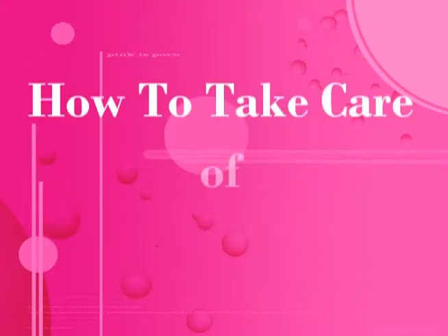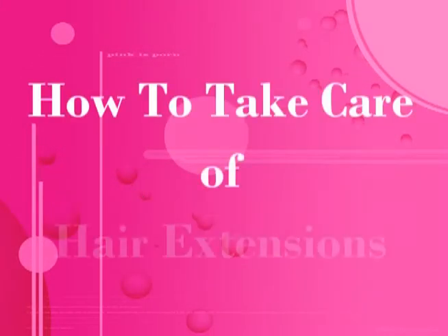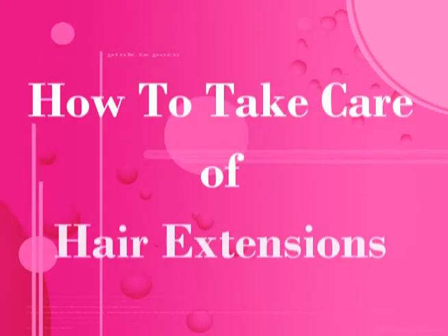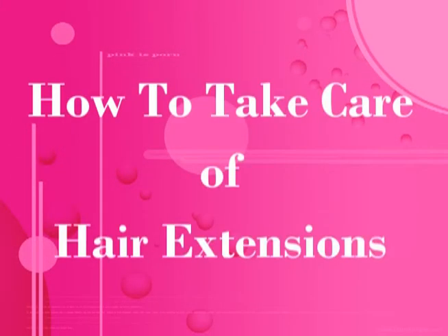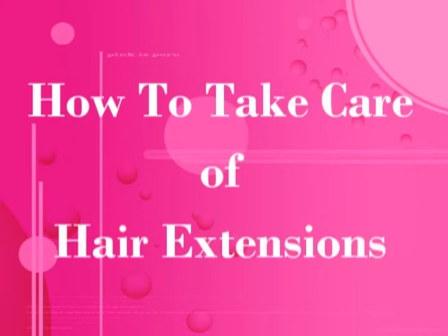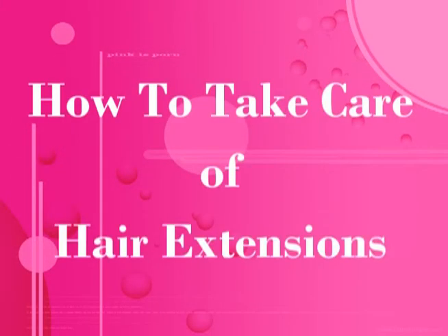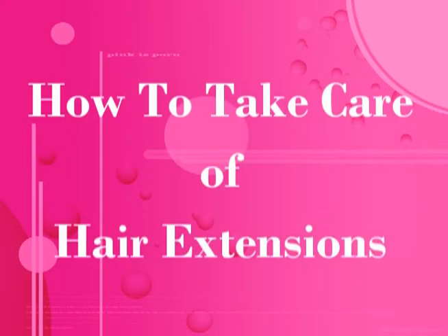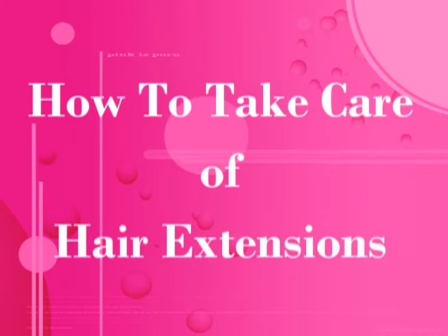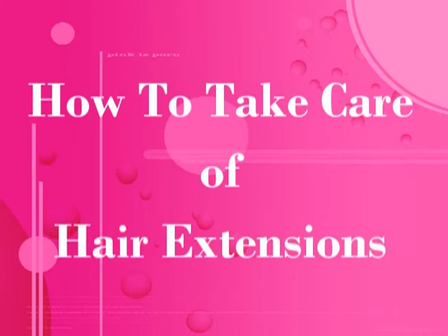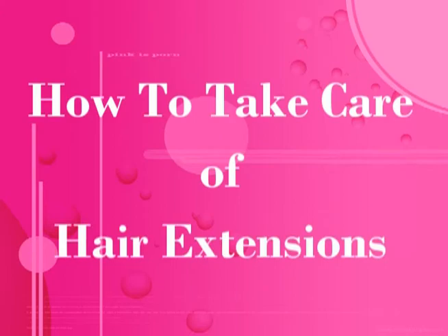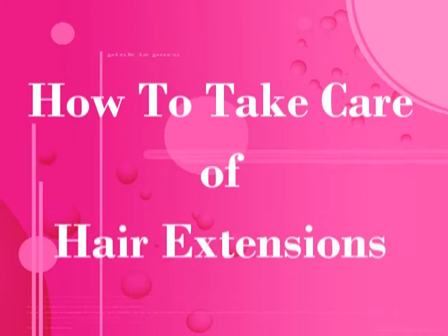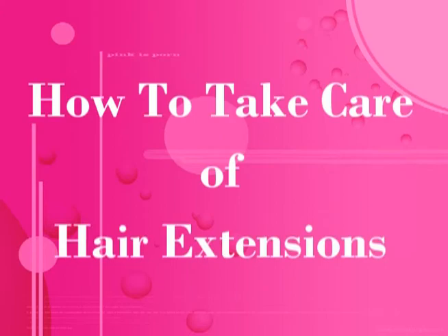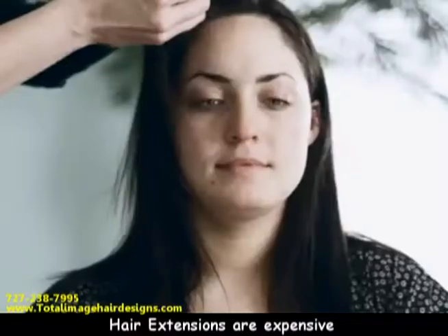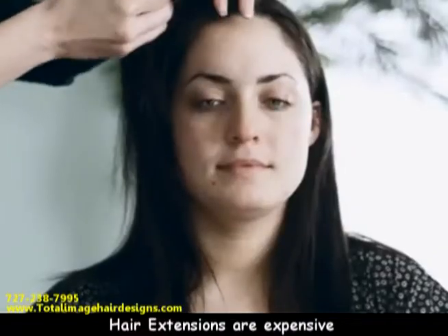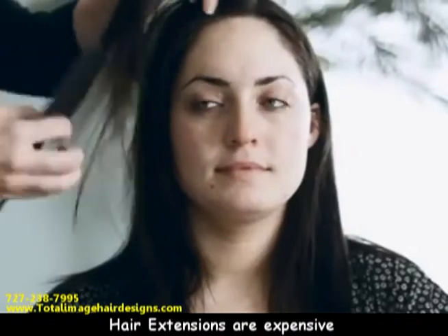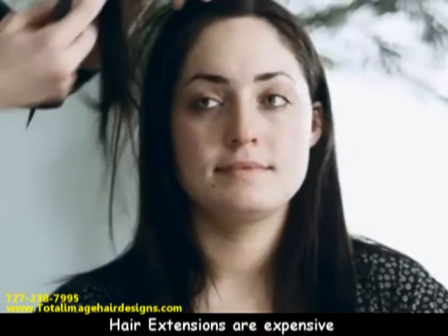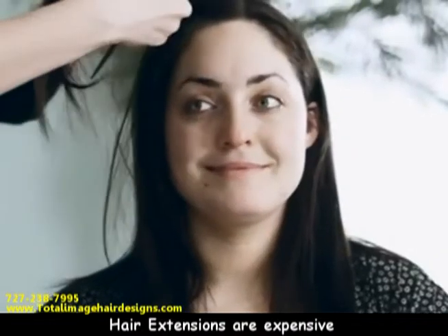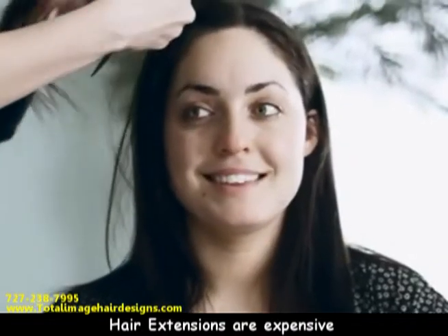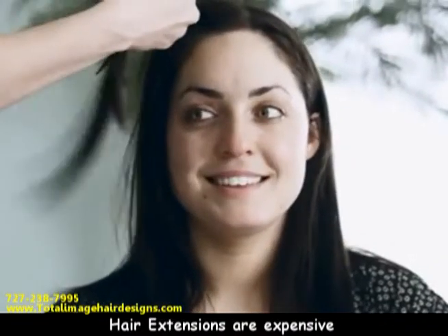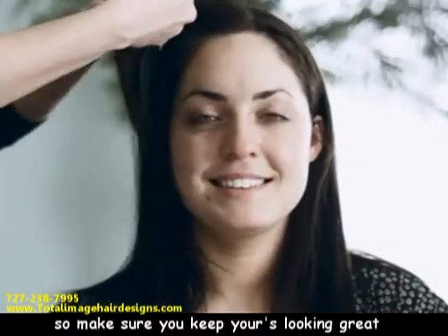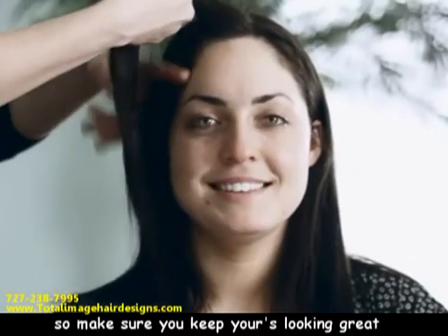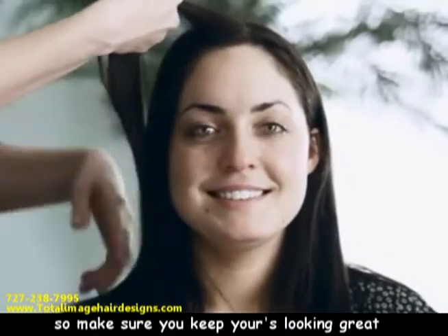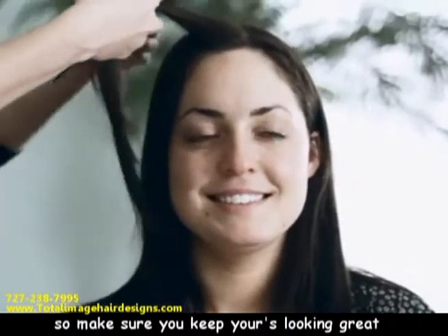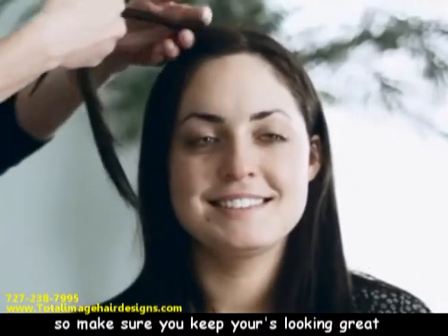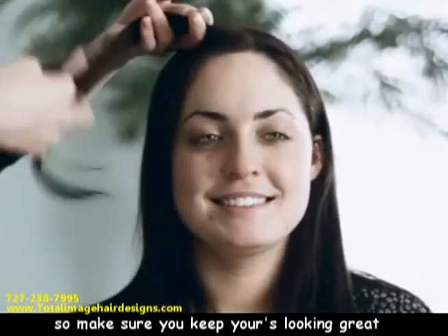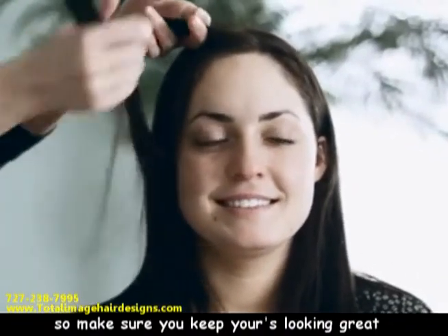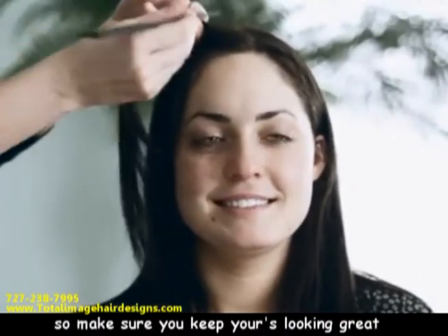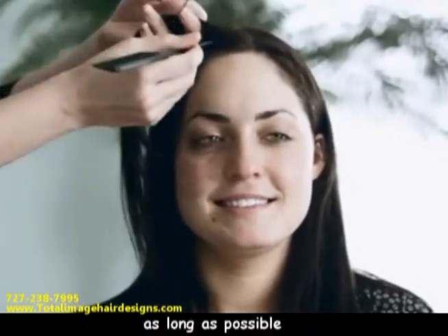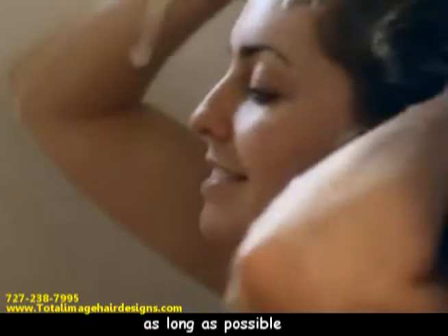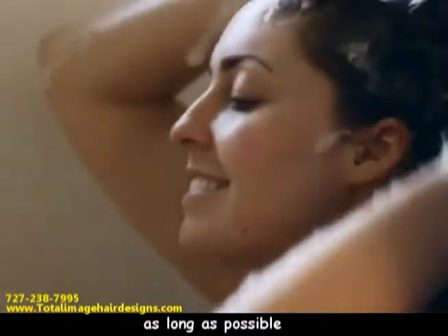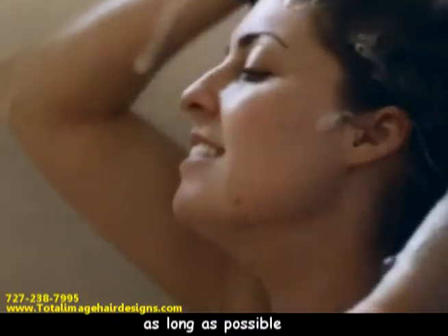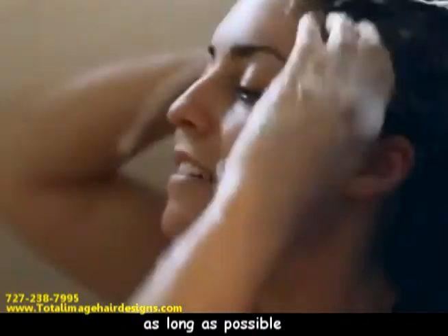How to Take Care of Hair Extensions. Hair extensions are expensive, so make sure you keep yours looking great as long as possible.